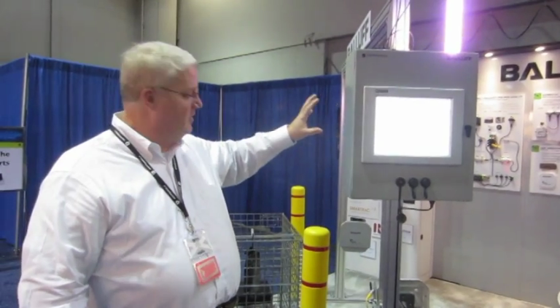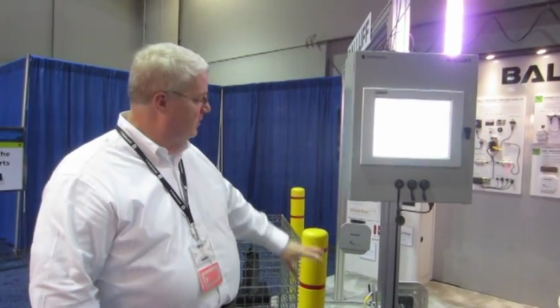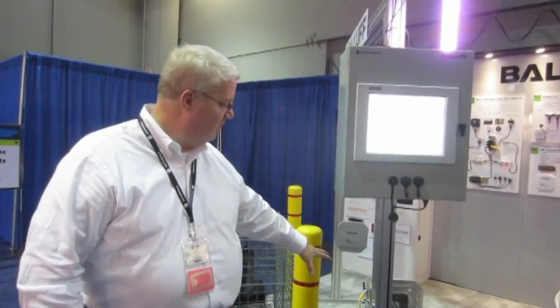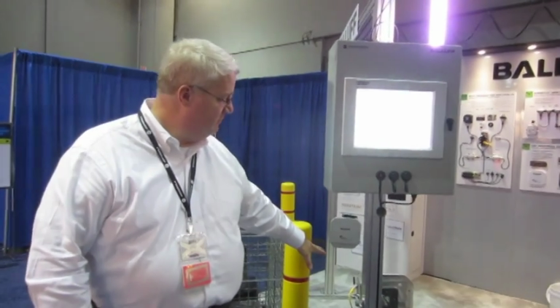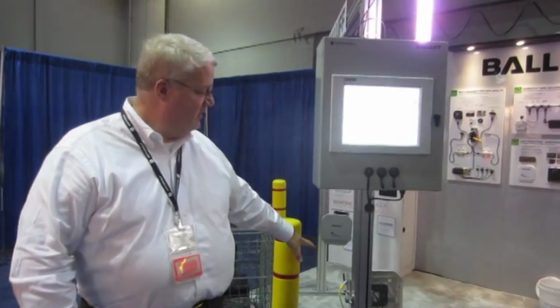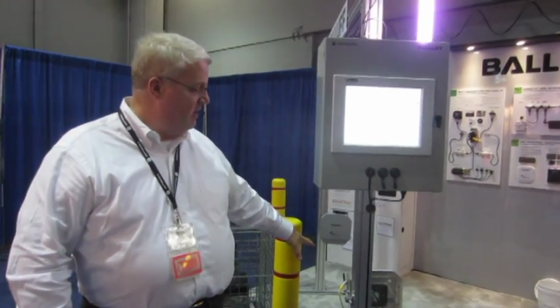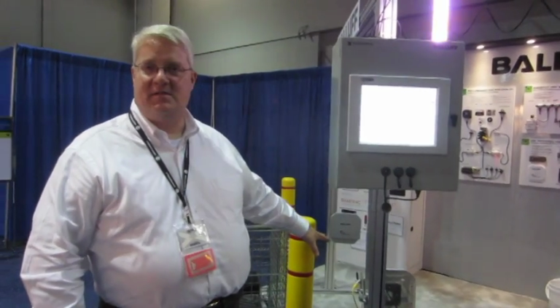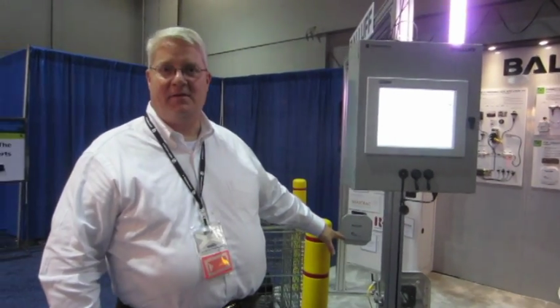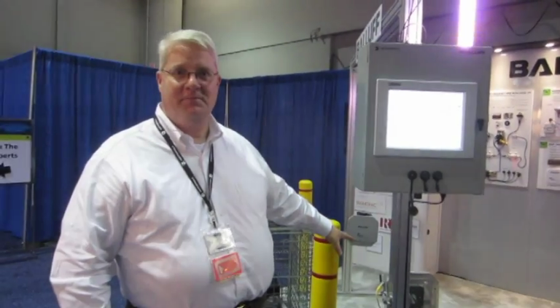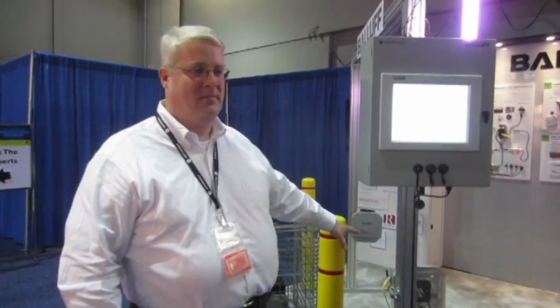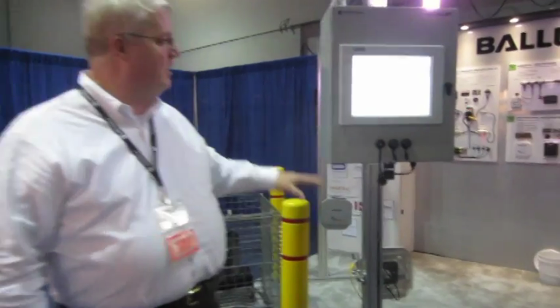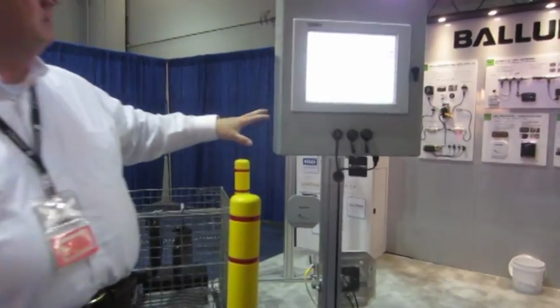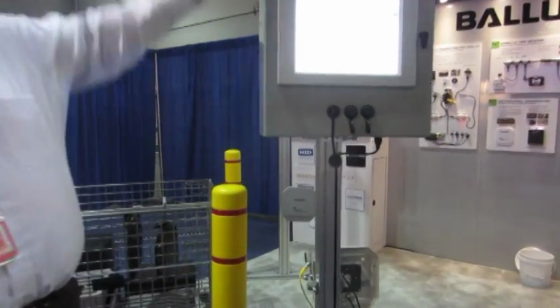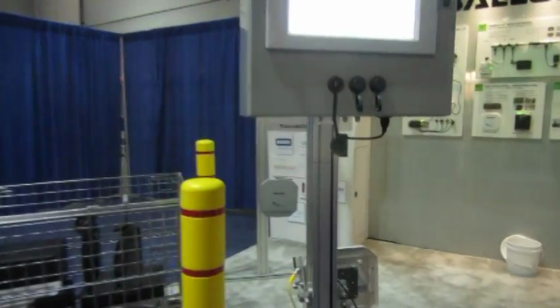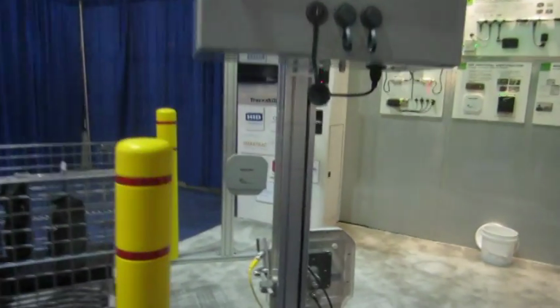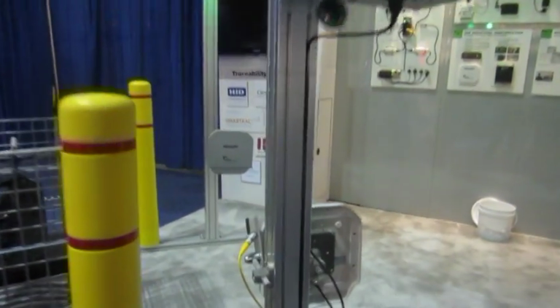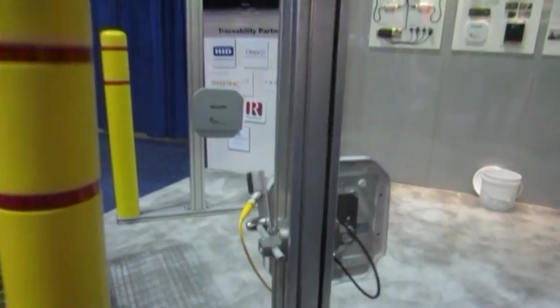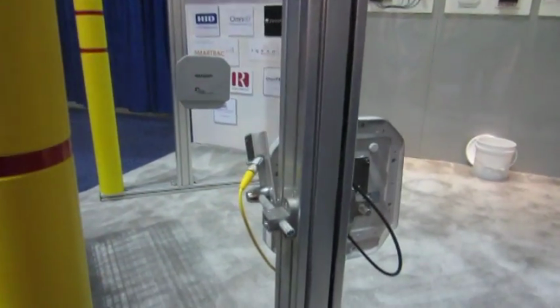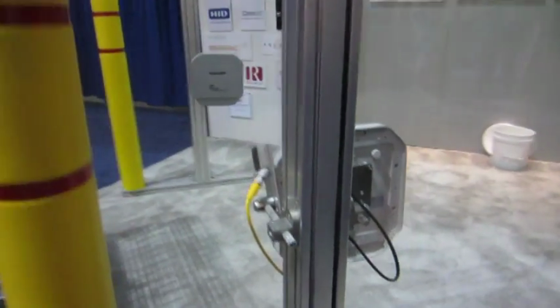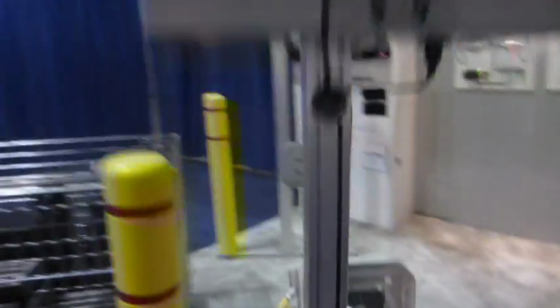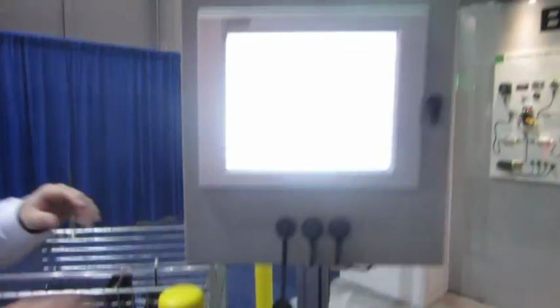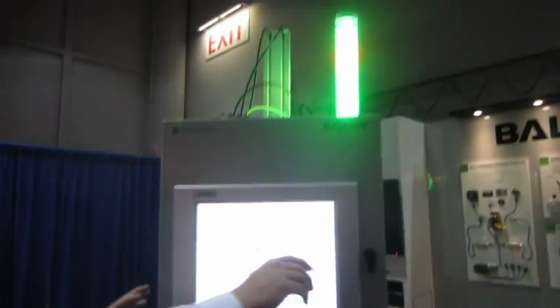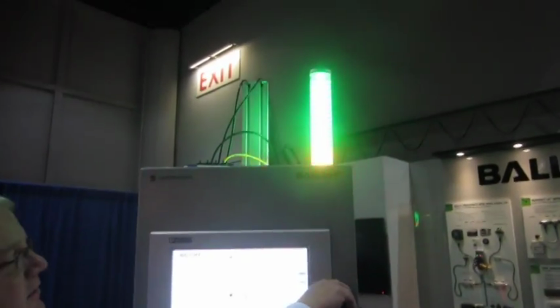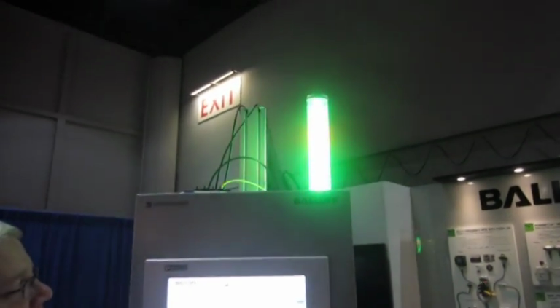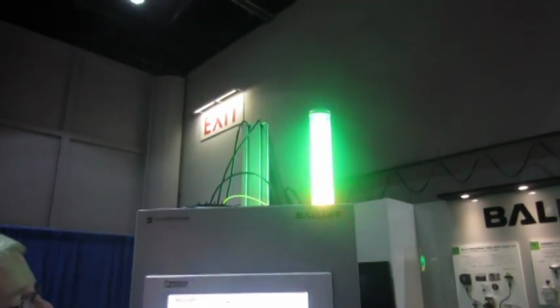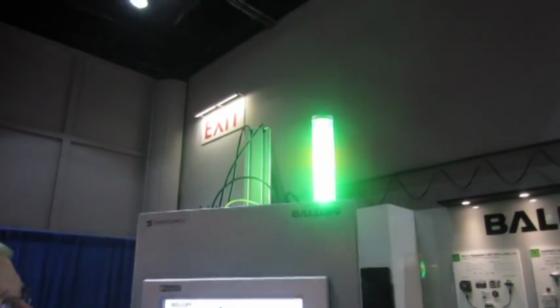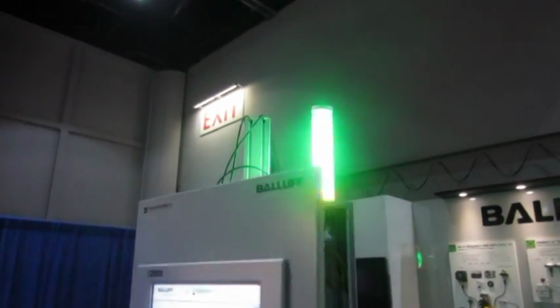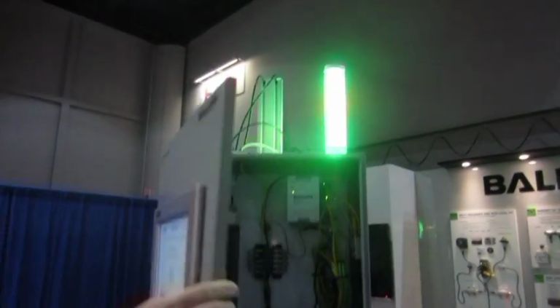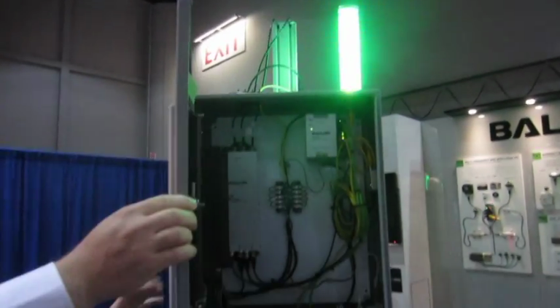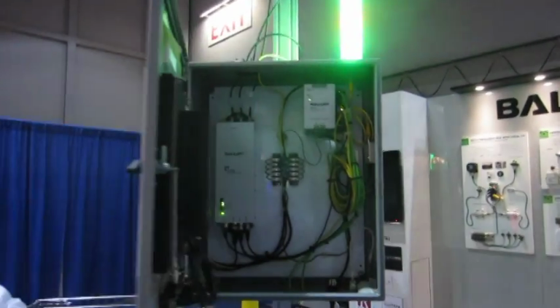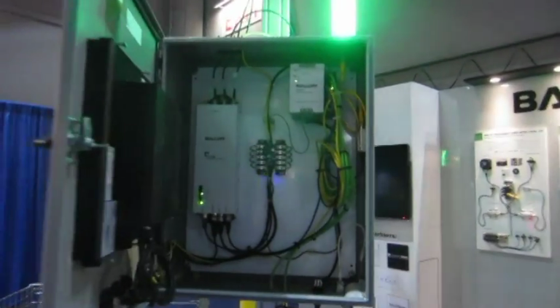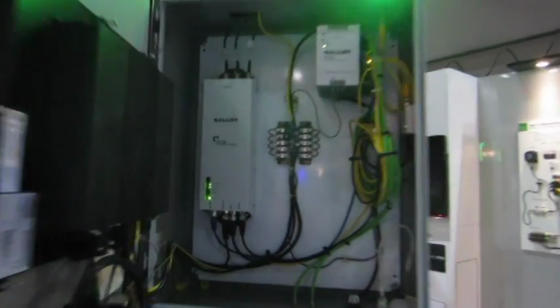We're controlling a presence detector and a smart light using the IO link inside the machine. If you look in here, you can see all the hardware associated with the demo.